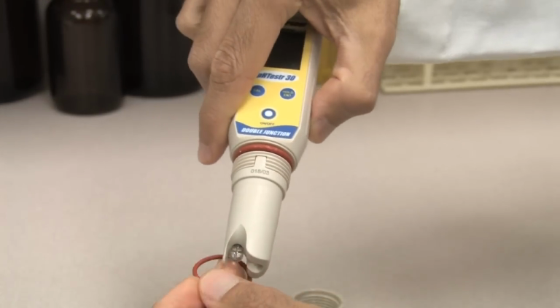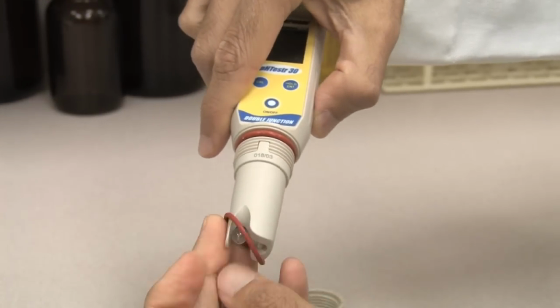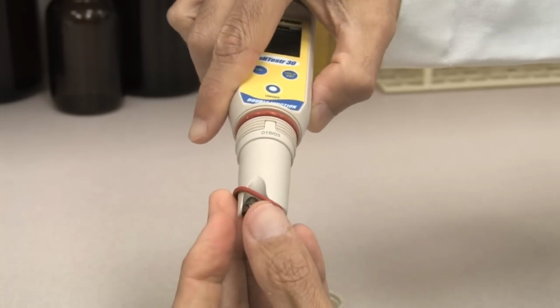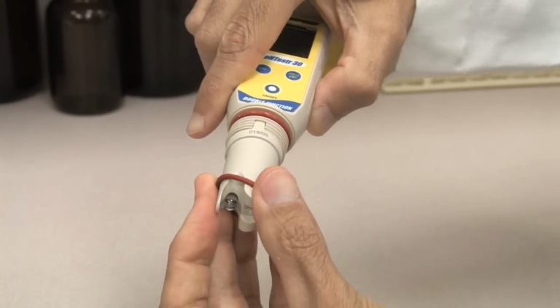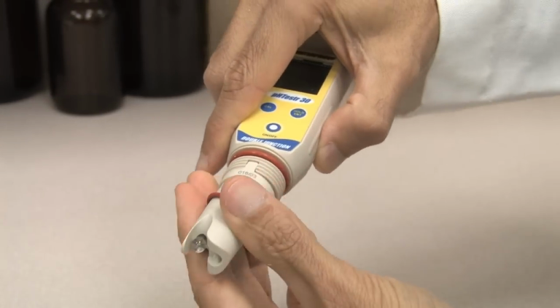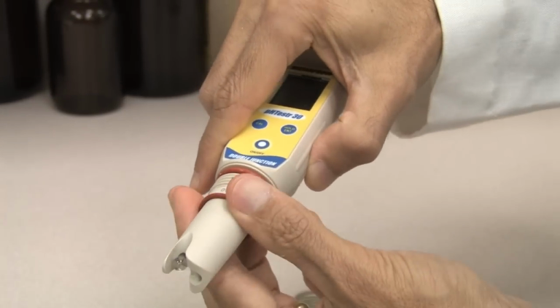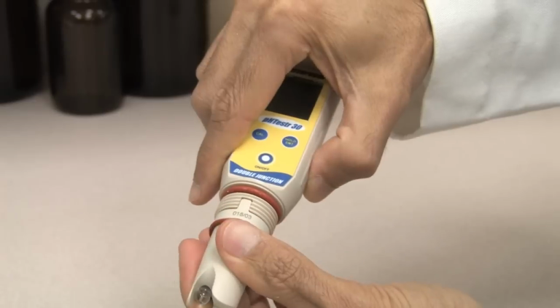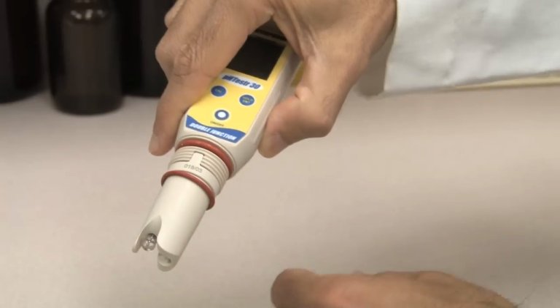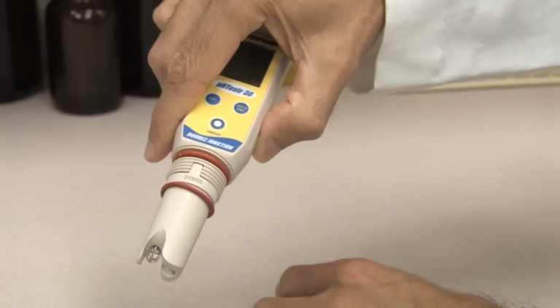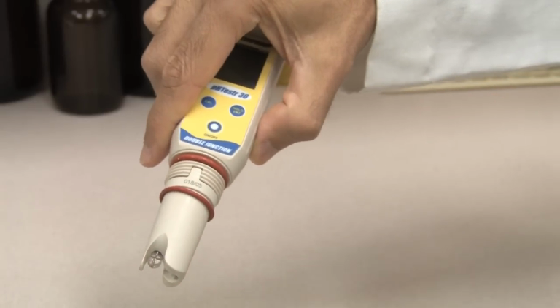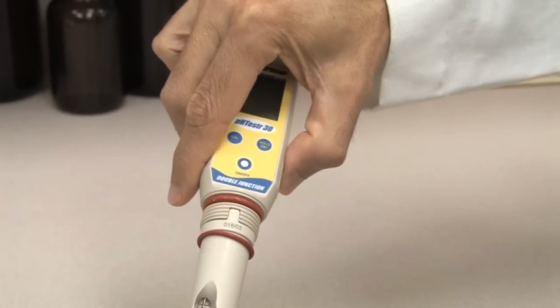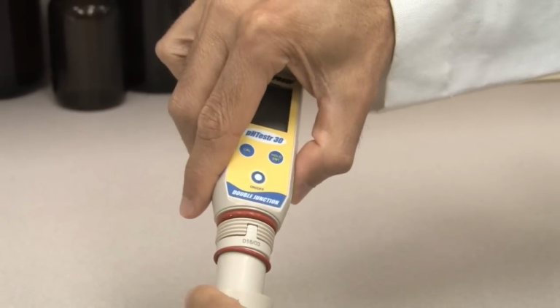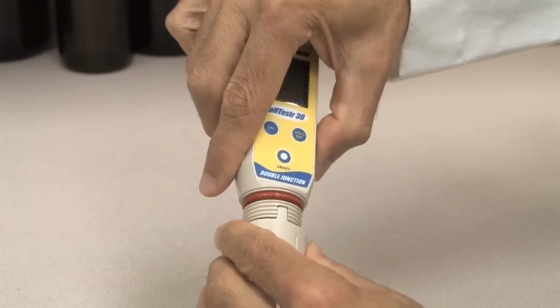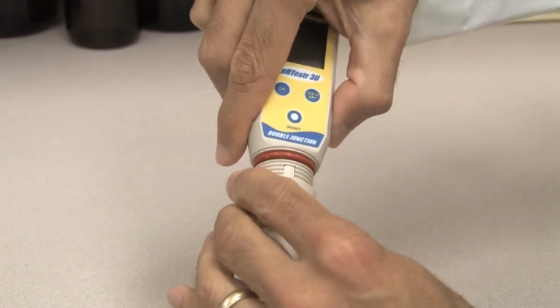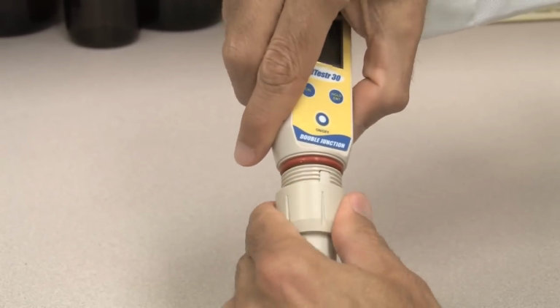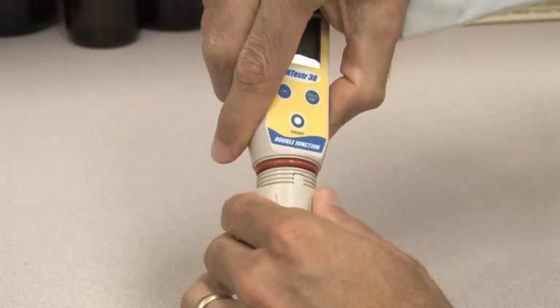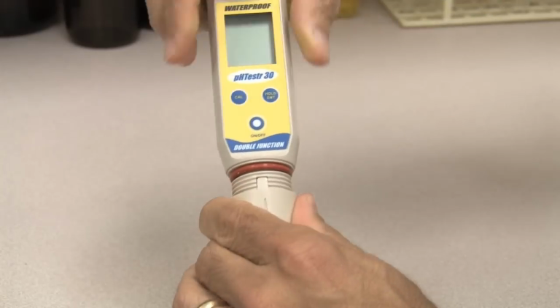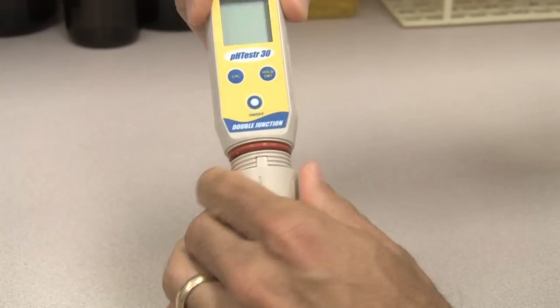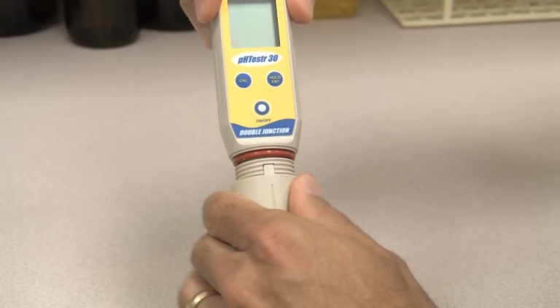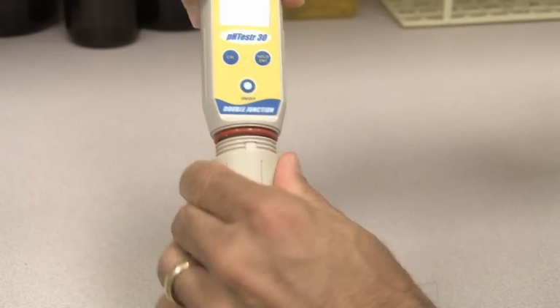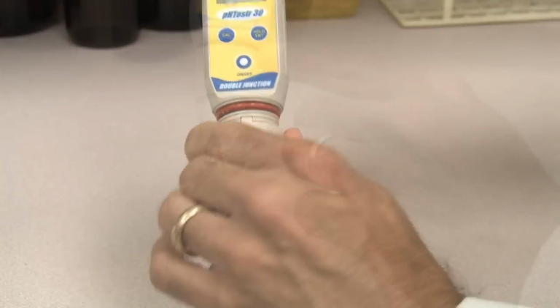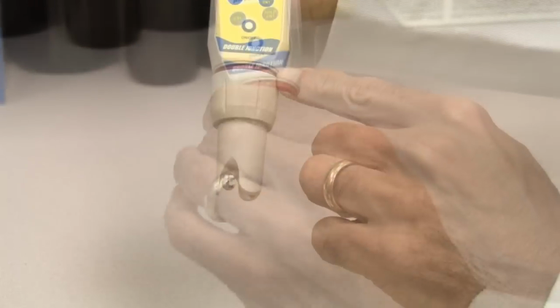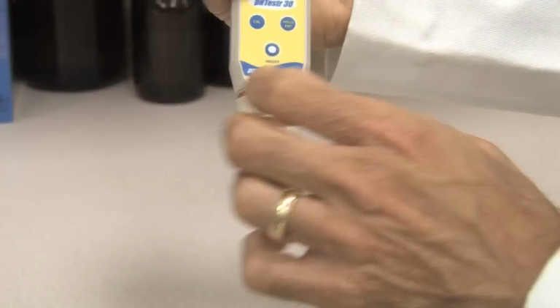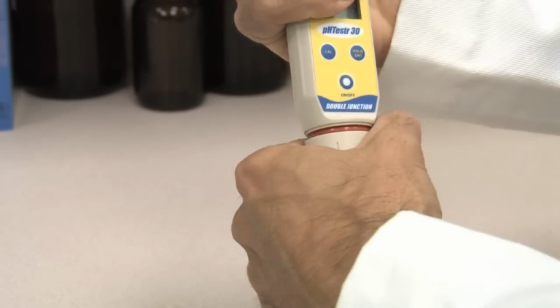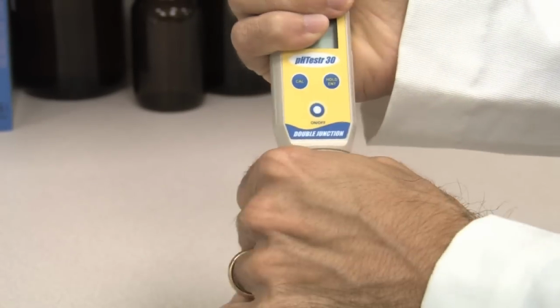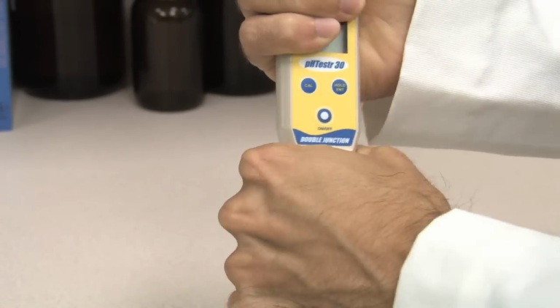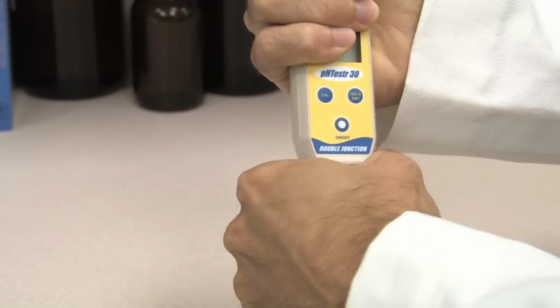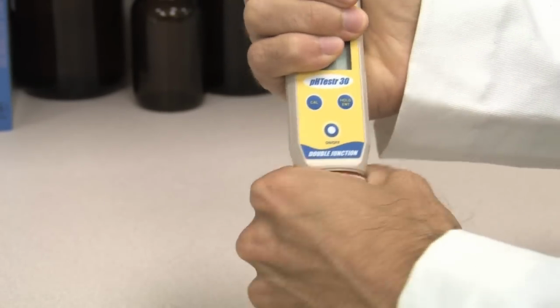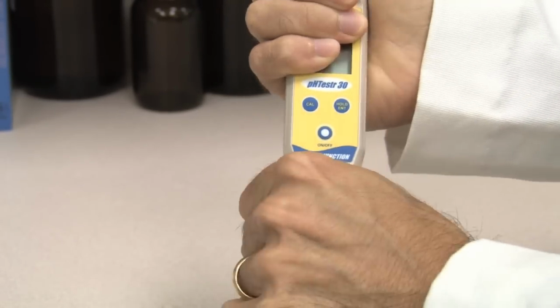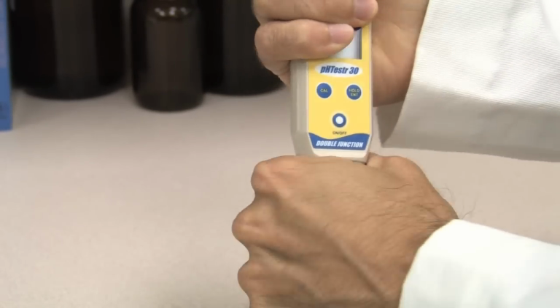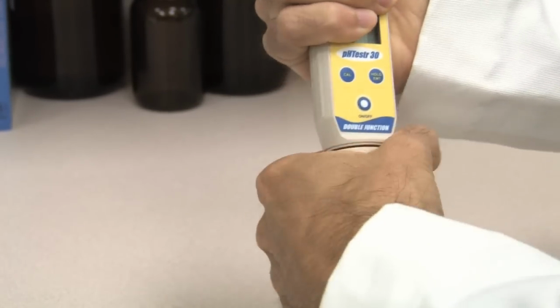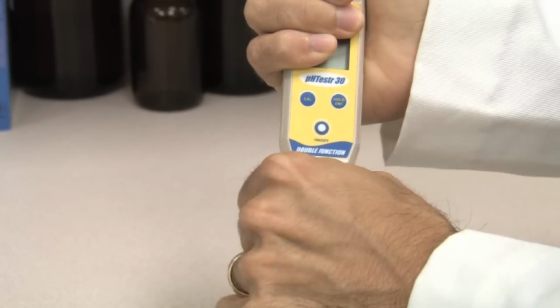Gently push the electrode module into position. Place the small O-ring back onto the new module. Push the collar over the module, threading it into place by firmly twisting it clockwise. Stop when the large O-ring is no longer visible. Do not over twist.